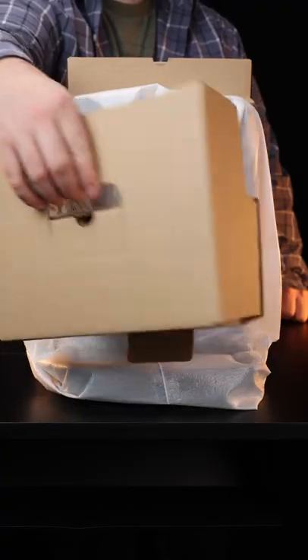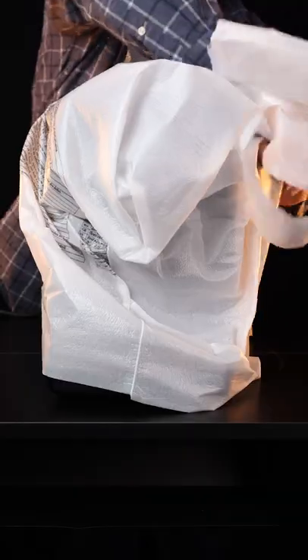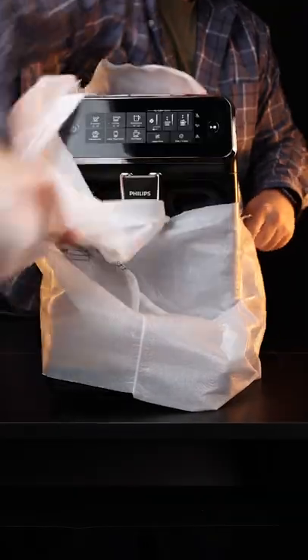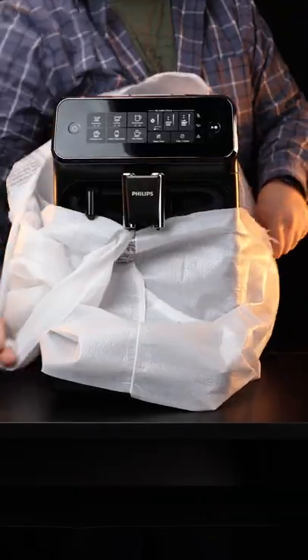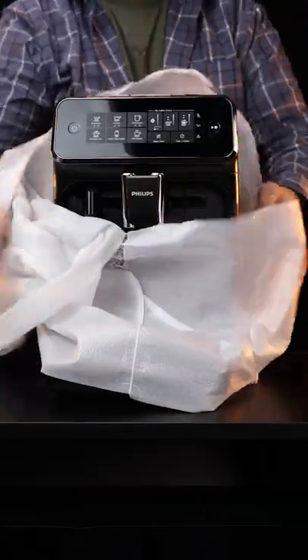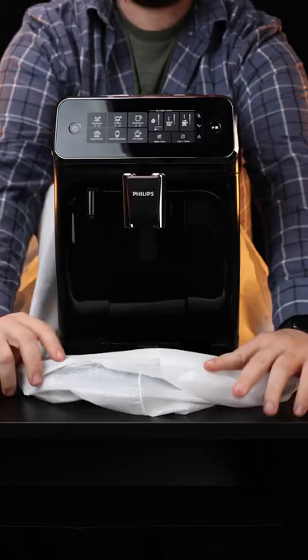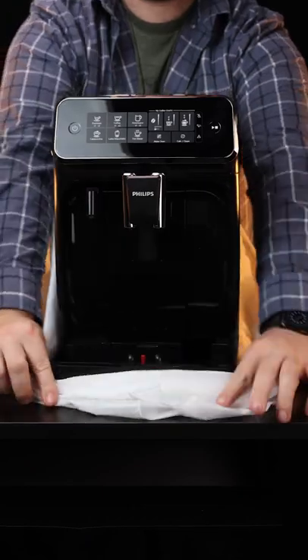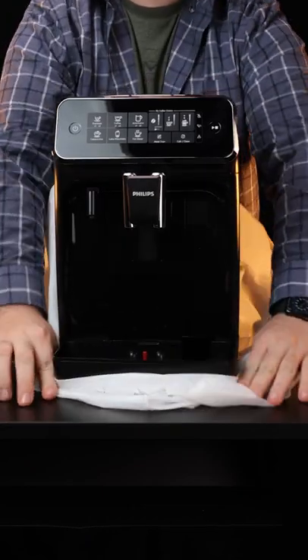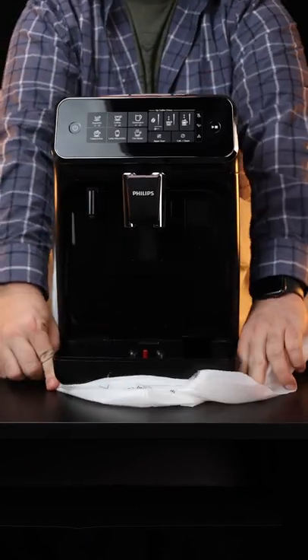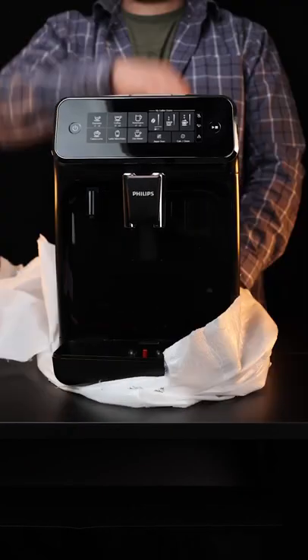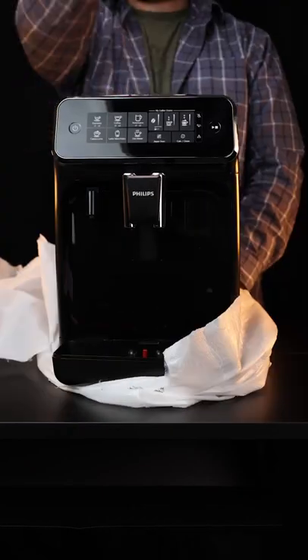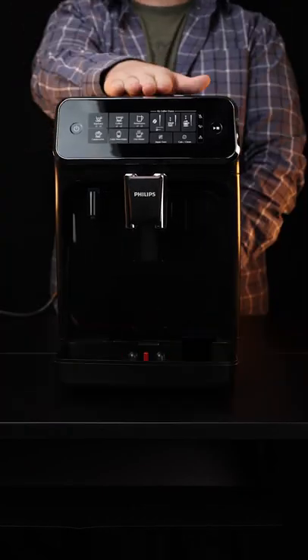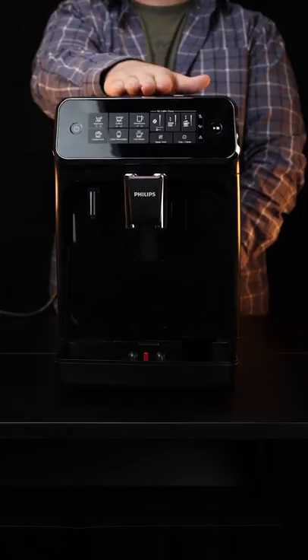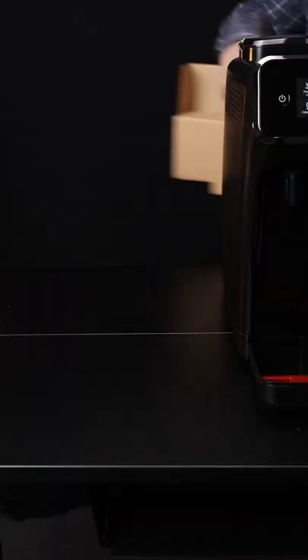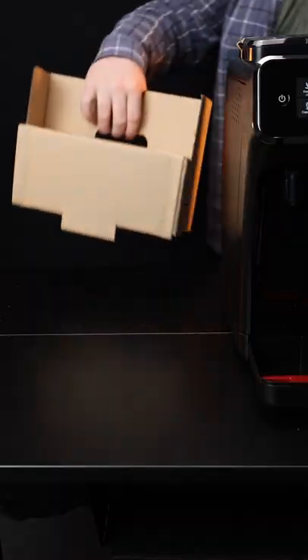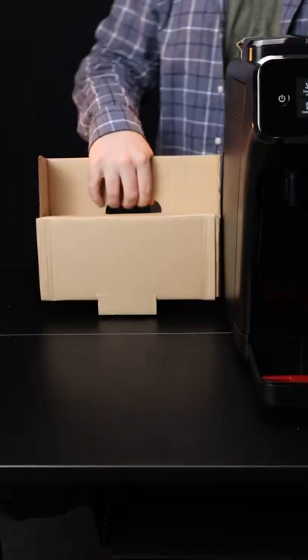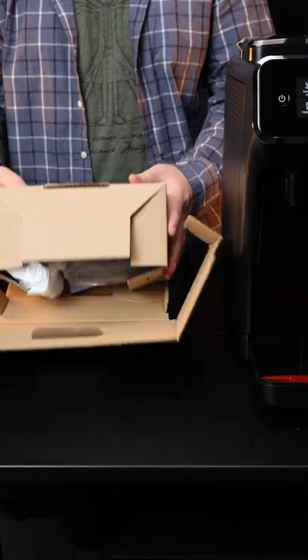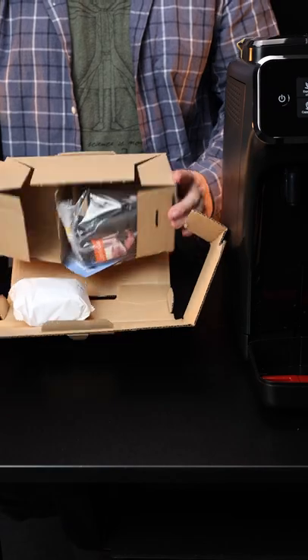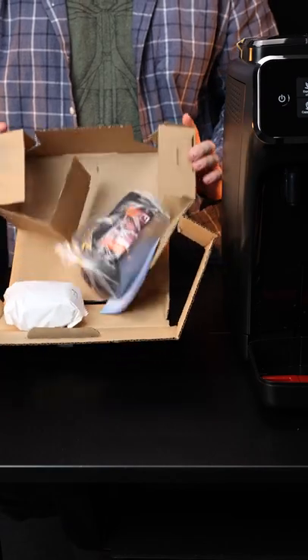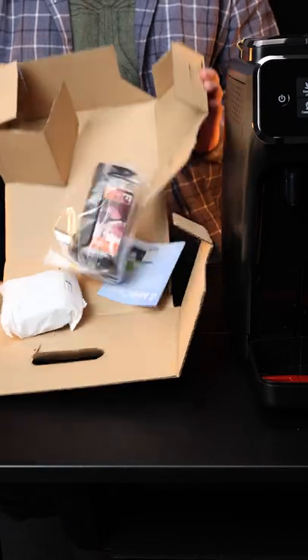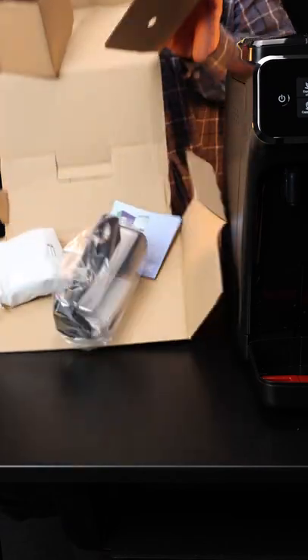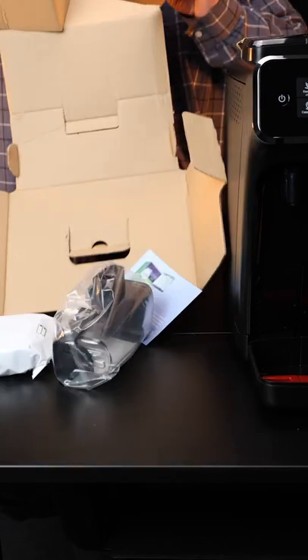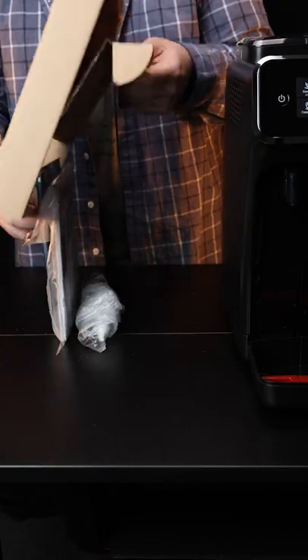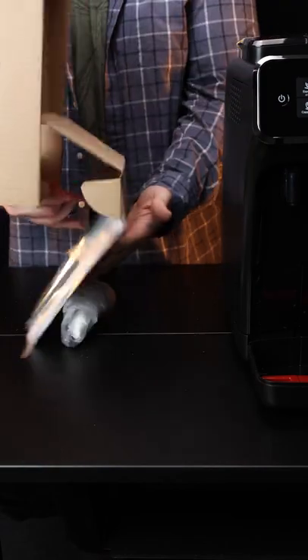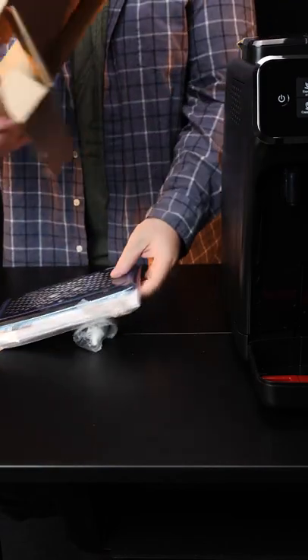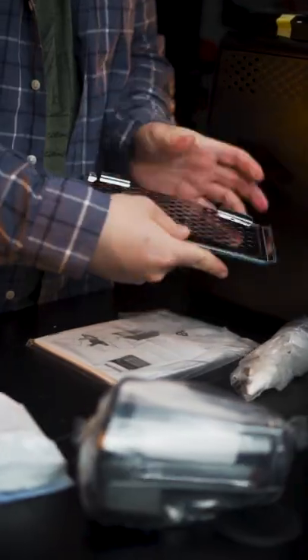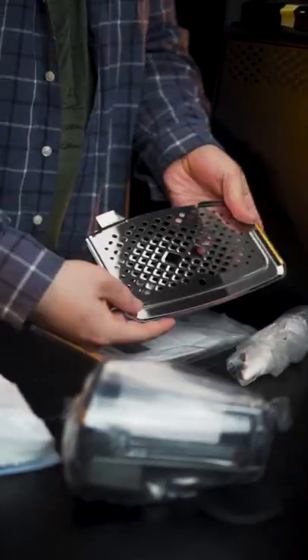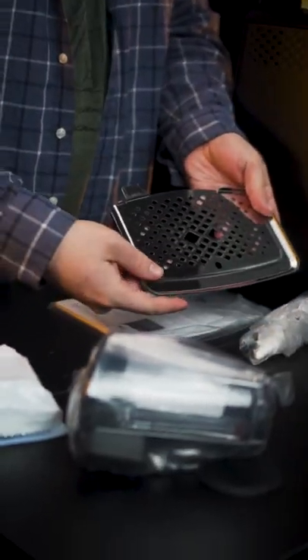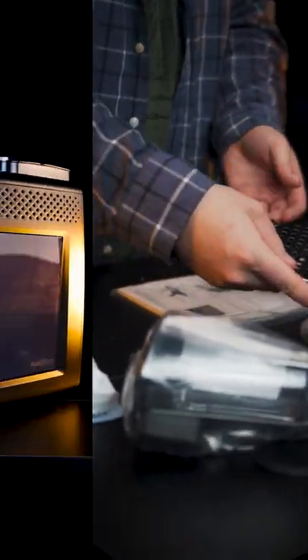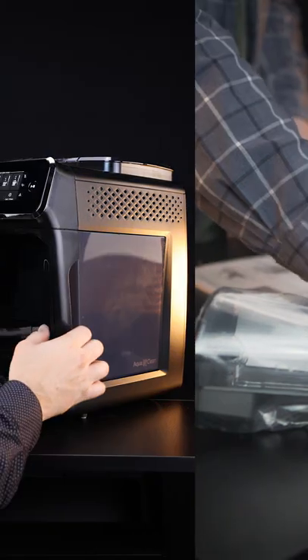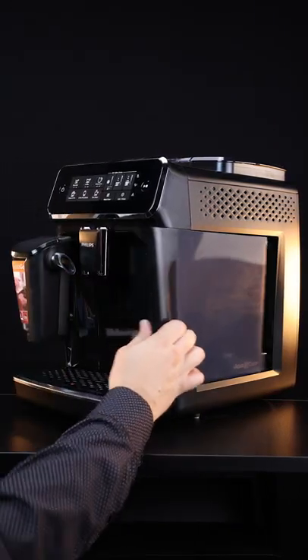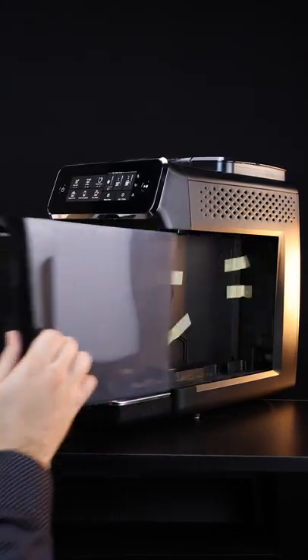We ponied up for the second most expensive automatic espresso maker on Amazon and it did not disappoint. There was a lot of packaging material protecting this caffeine deity, but overall it was really easy to unpack. Setup was really simple and the whole unit has a very sturdy feel to it.